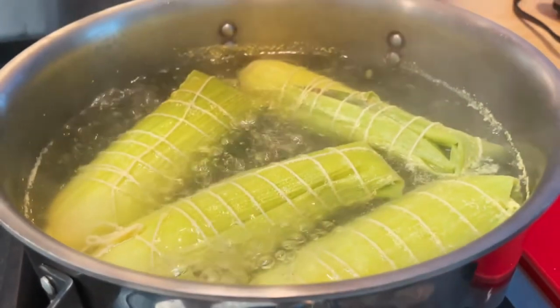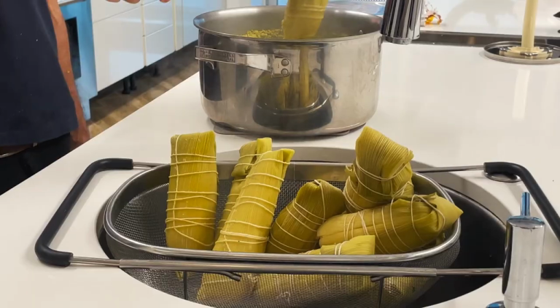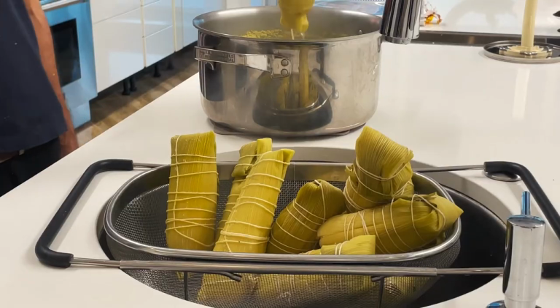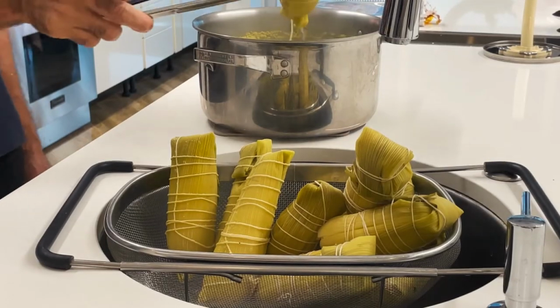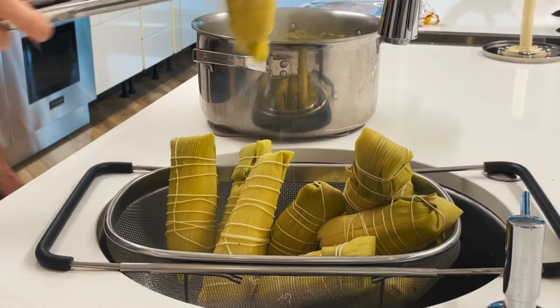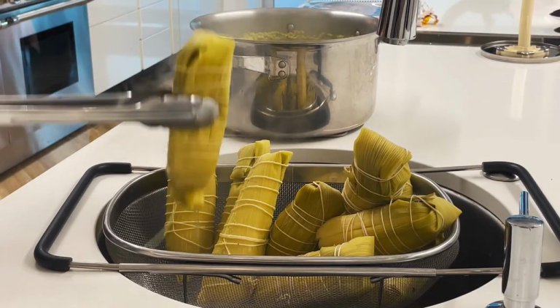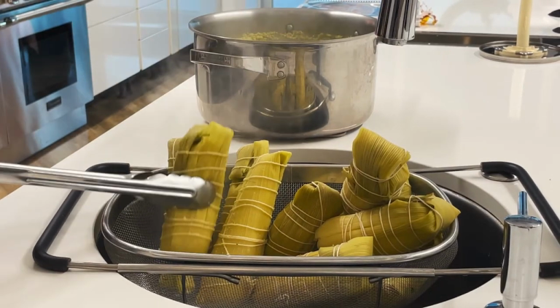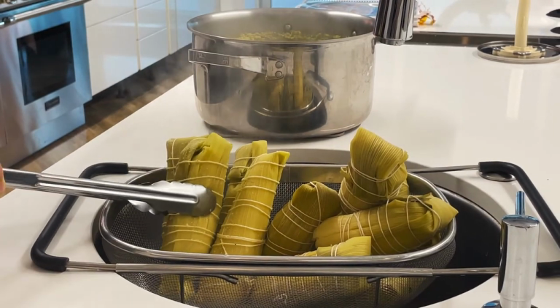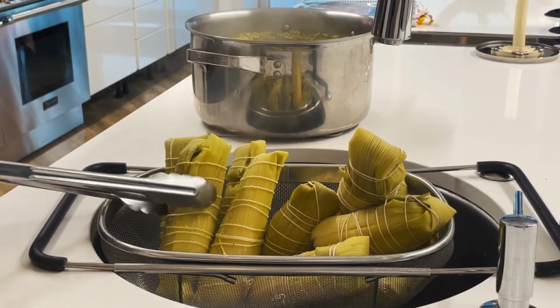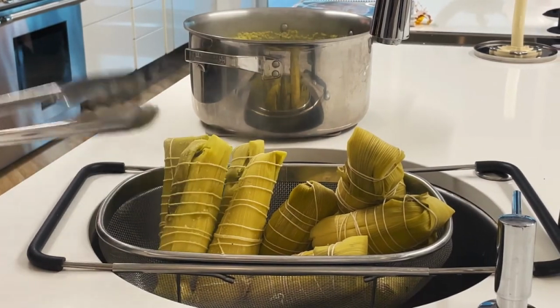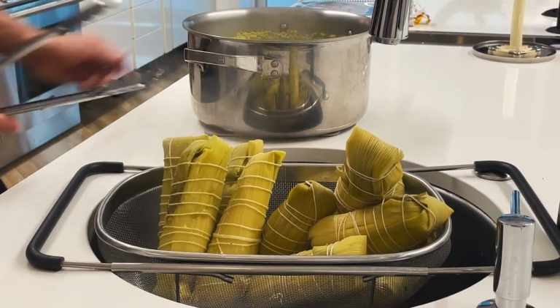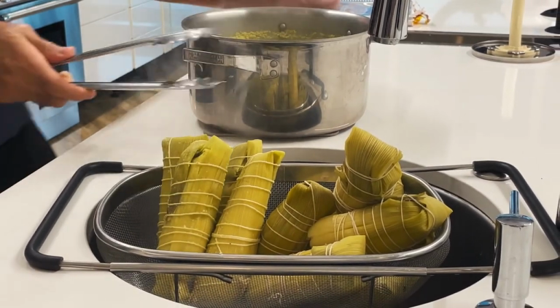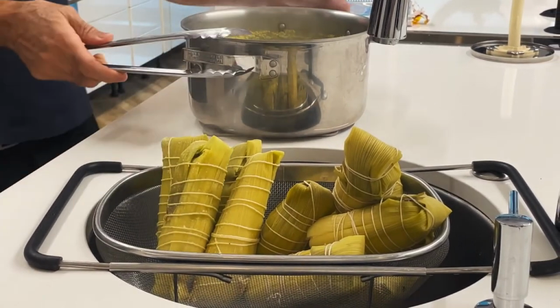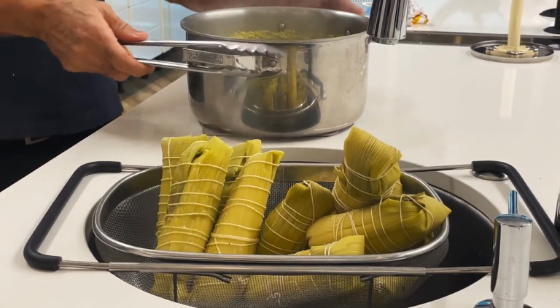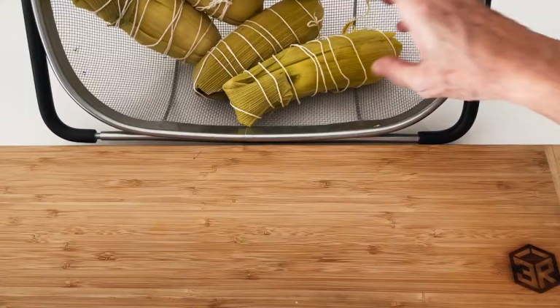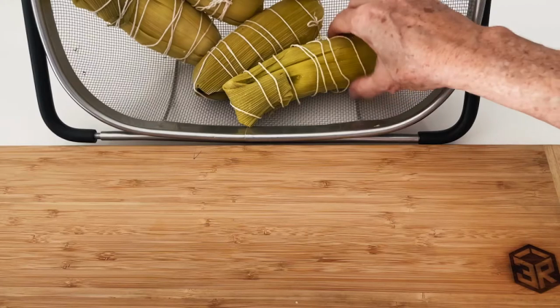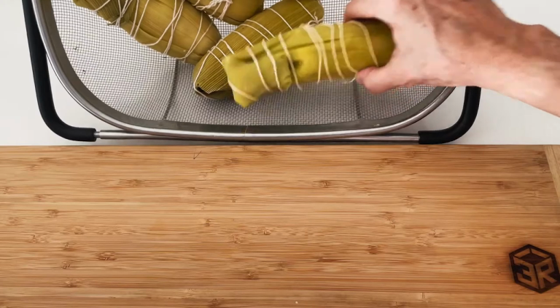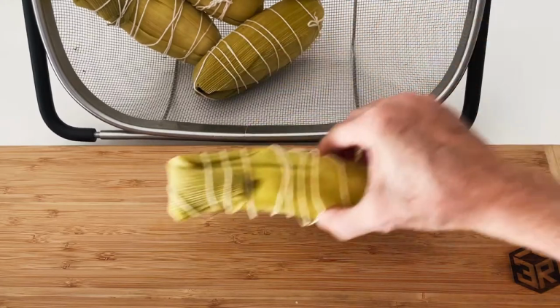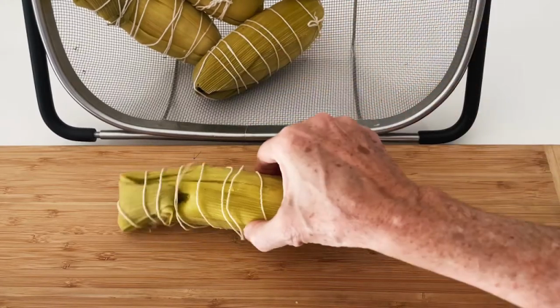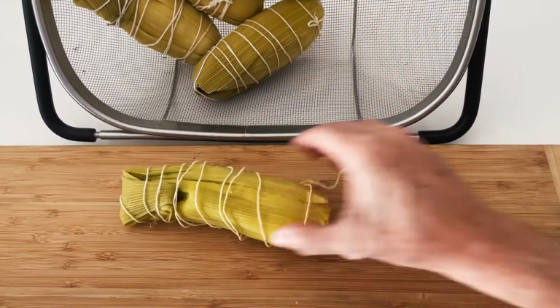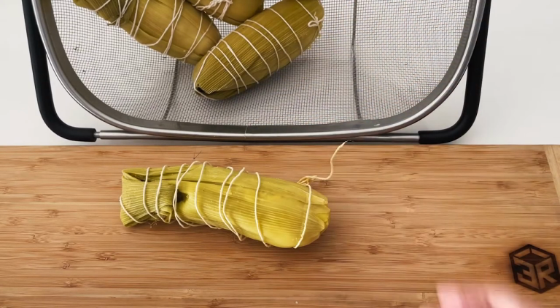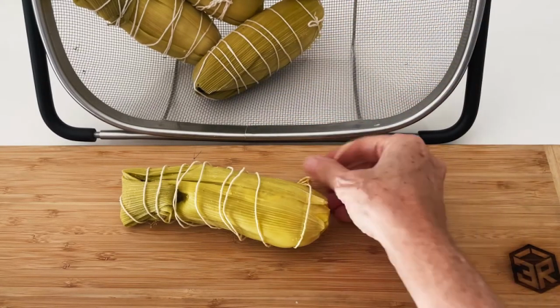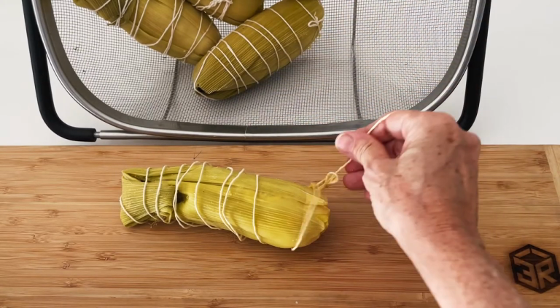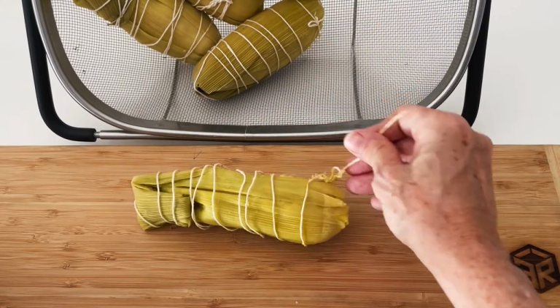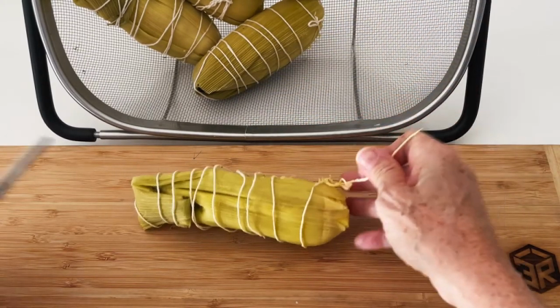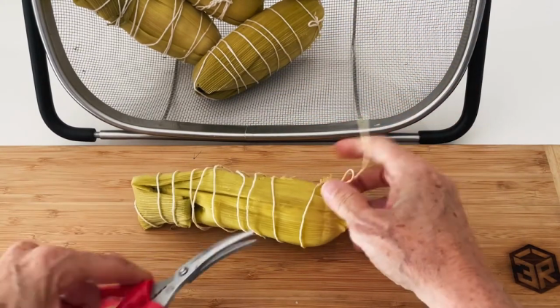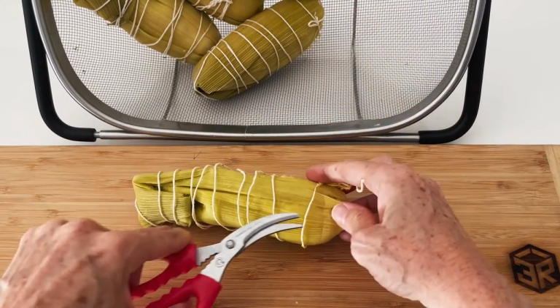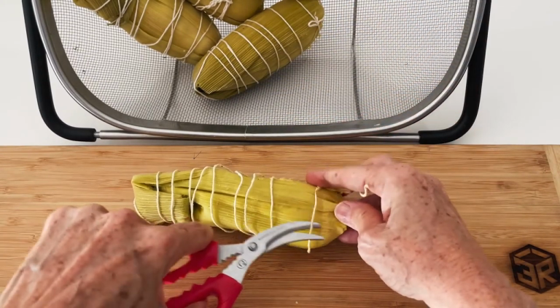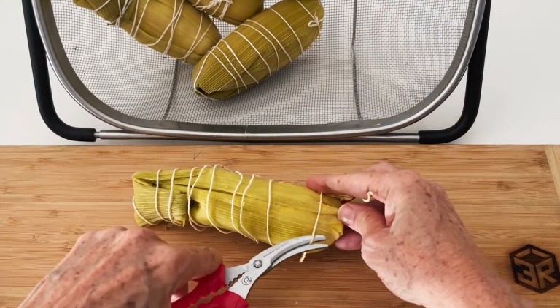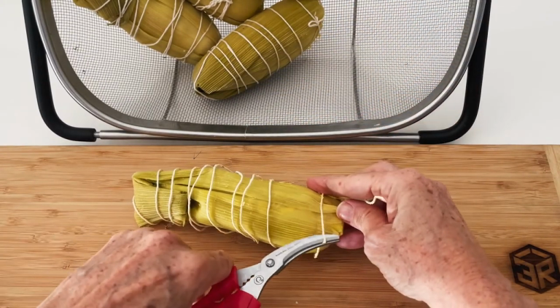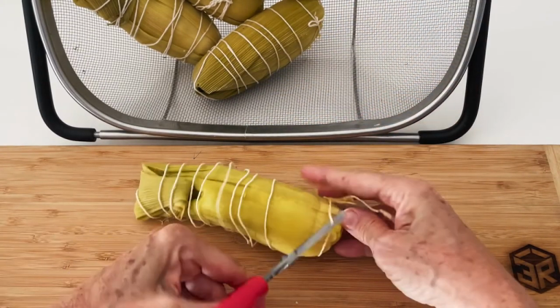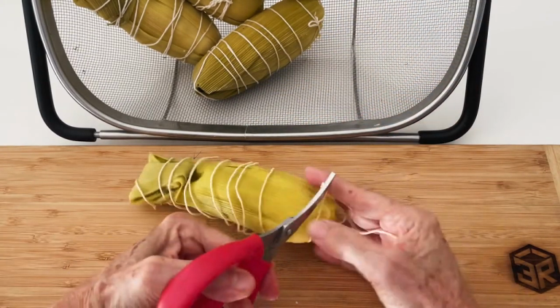Once you take them out, let them rest for about 15 minutes so you can handle them. Cut the twine and remove the pieces of husk.